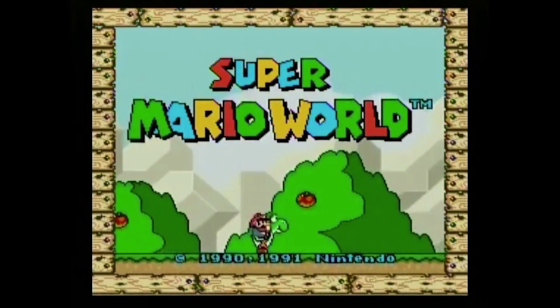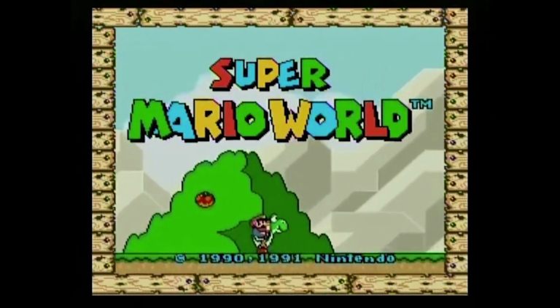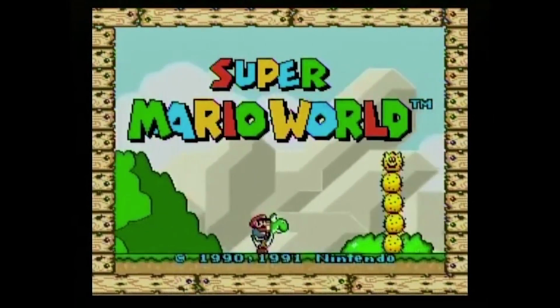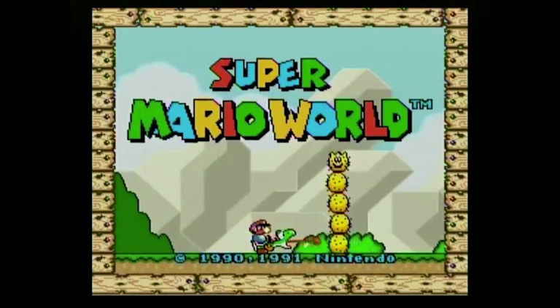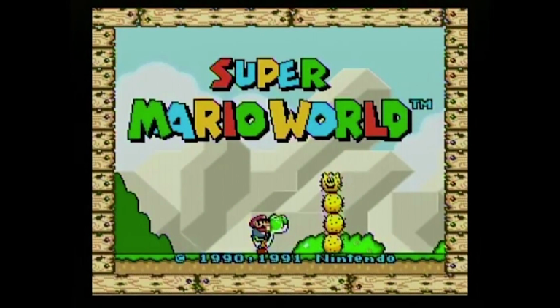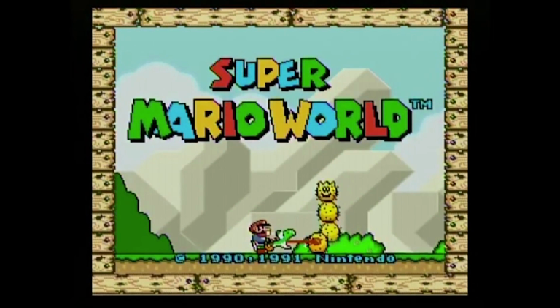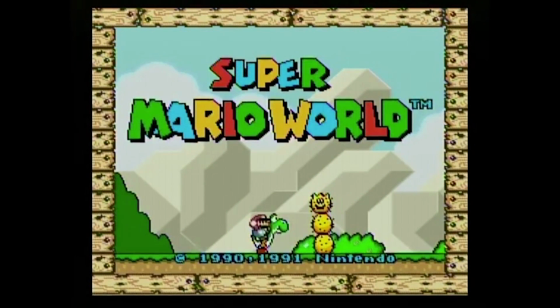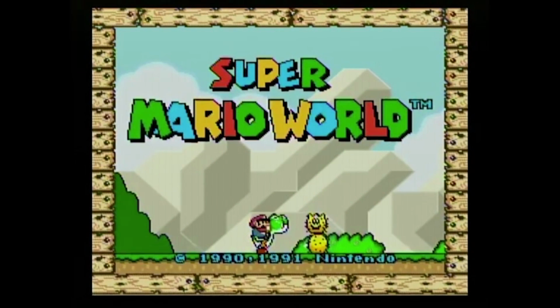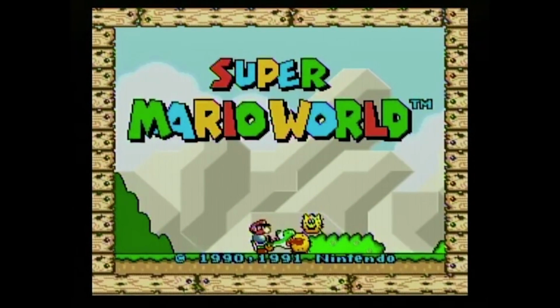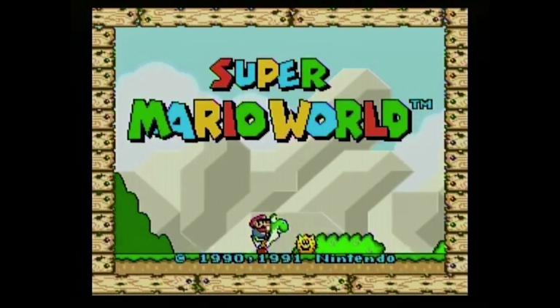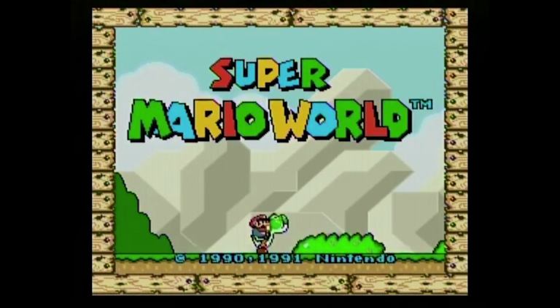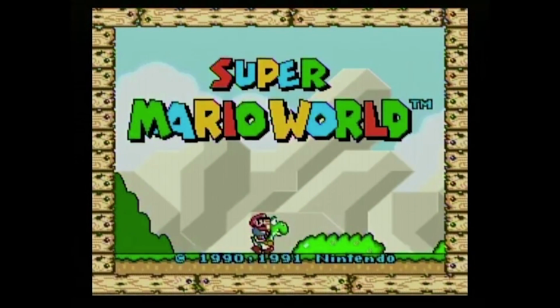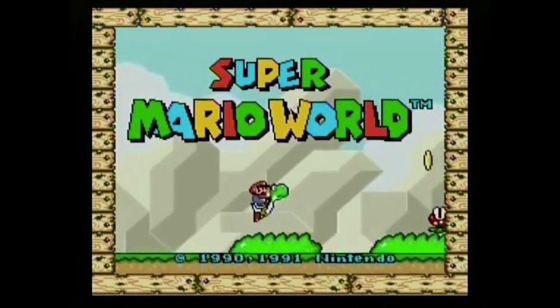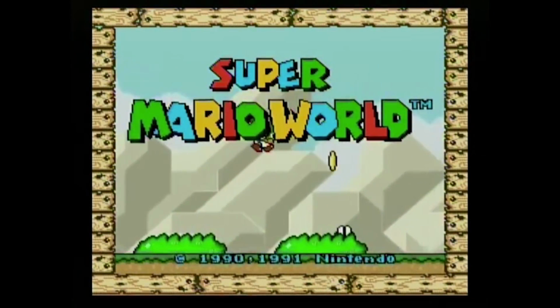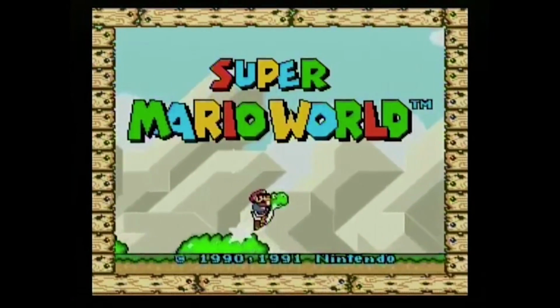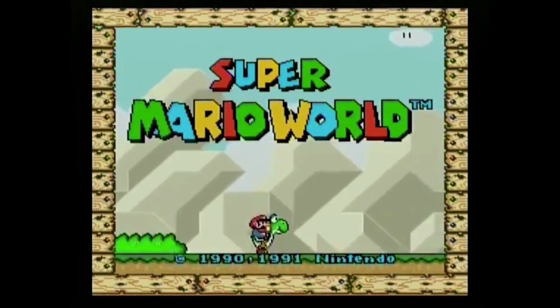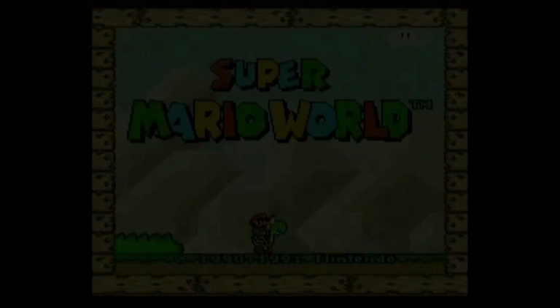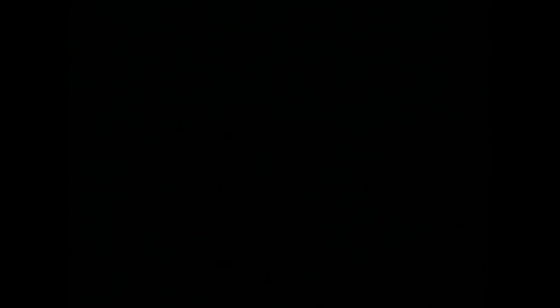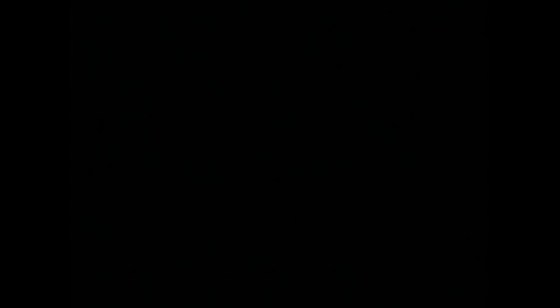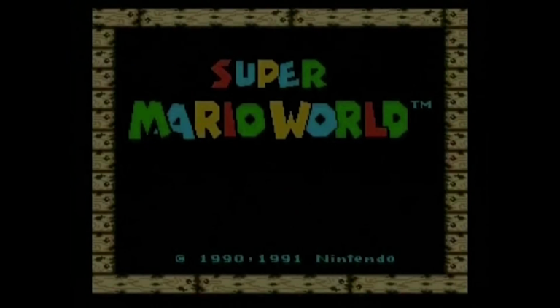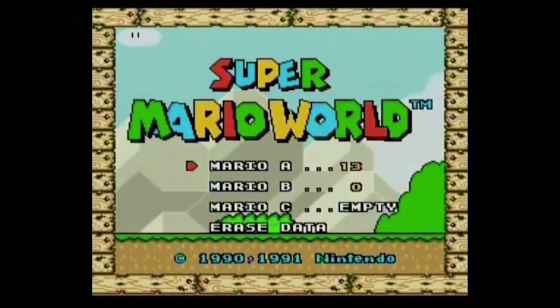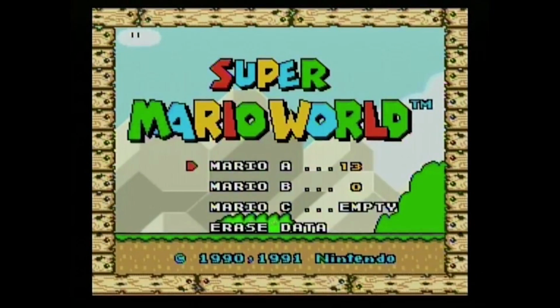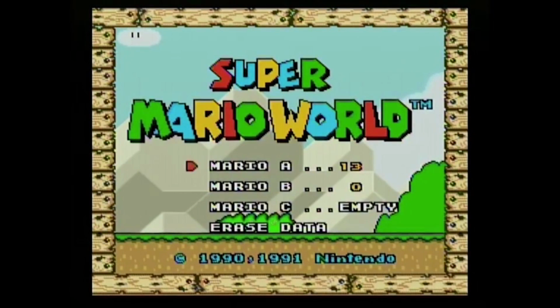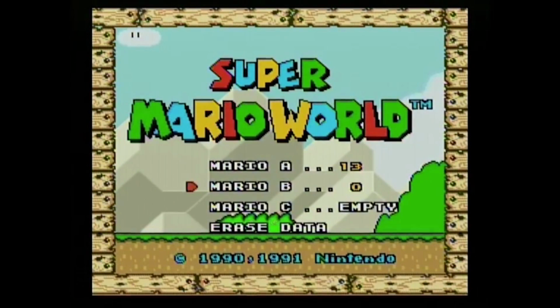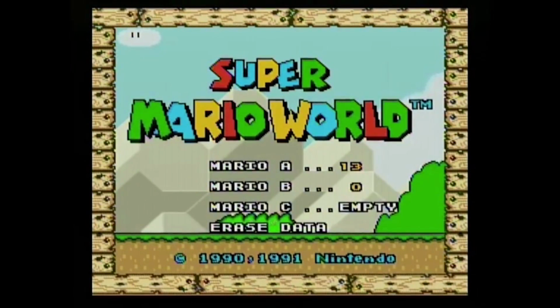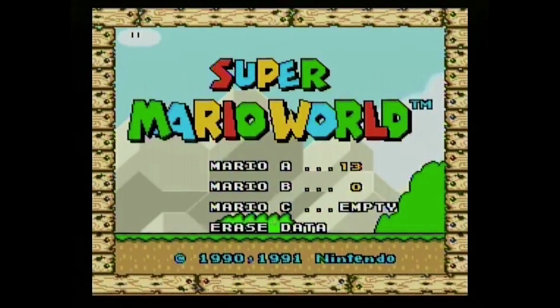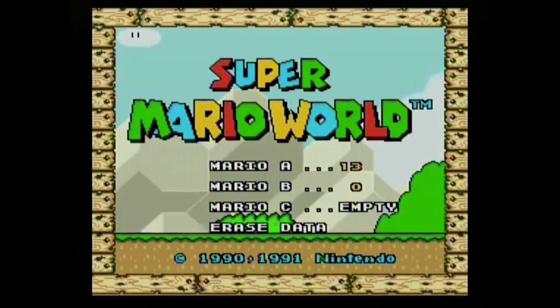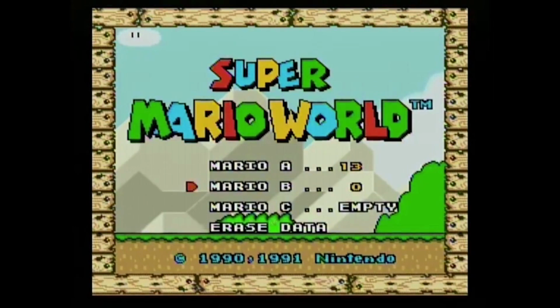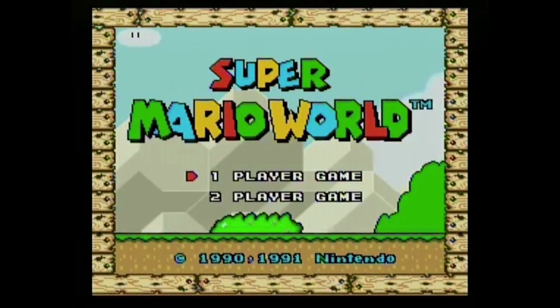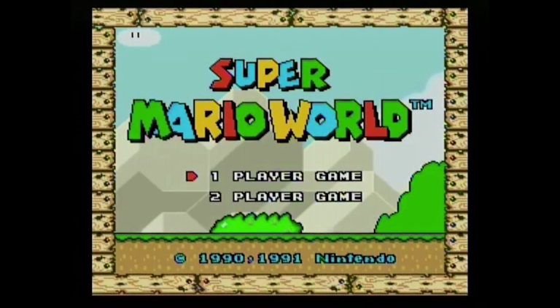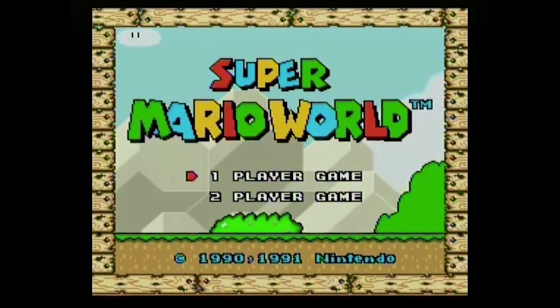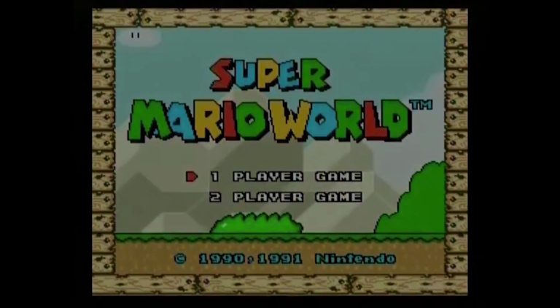The Mushroom Kingdom is ordinarily pretty bright and sunny — it looks like it's either spring or summer all the time. However, if you ever wondered what it looks like during the fall and you happen to own a copy of Super Mario World, you're in luck because there's a way to find out with a little bit of patience.